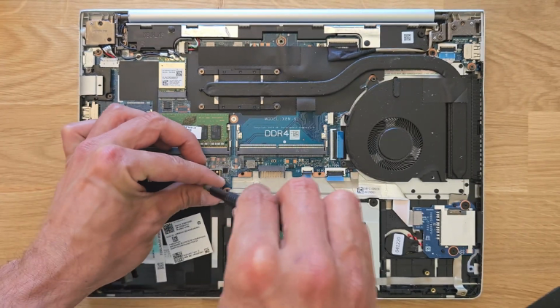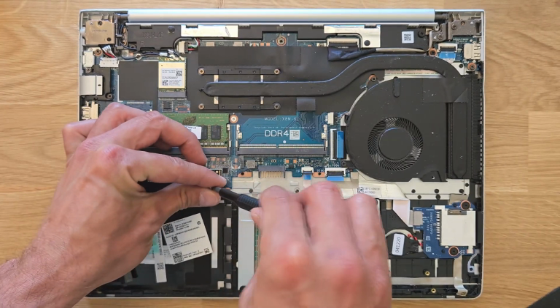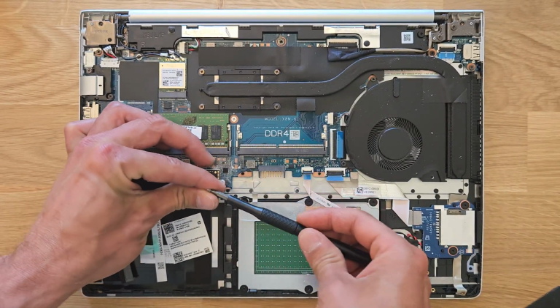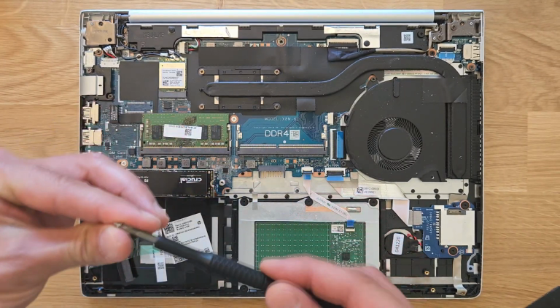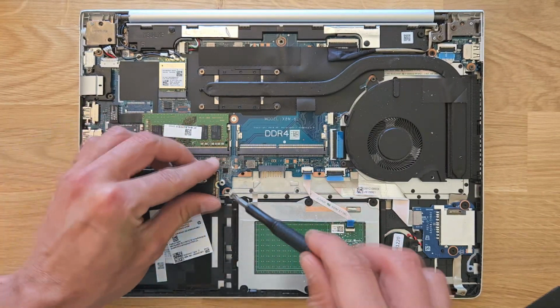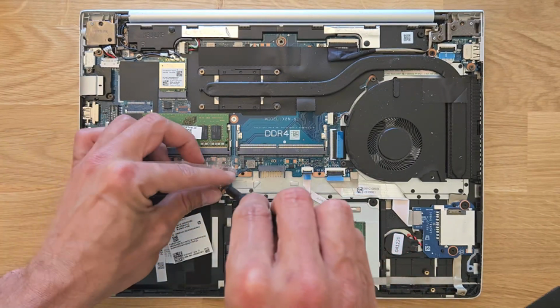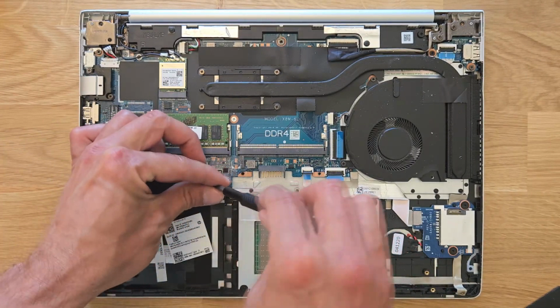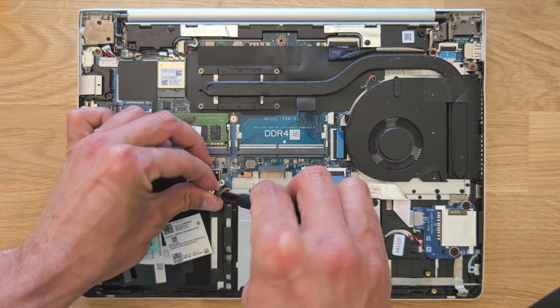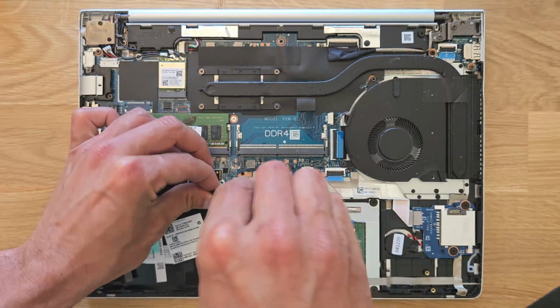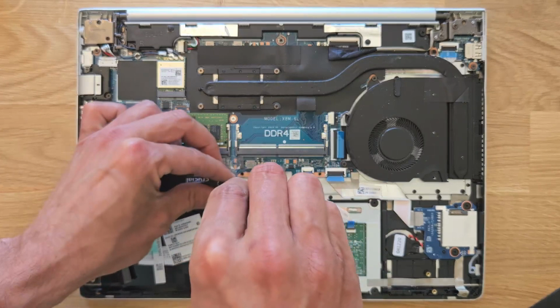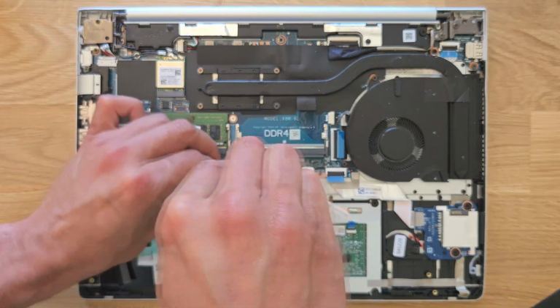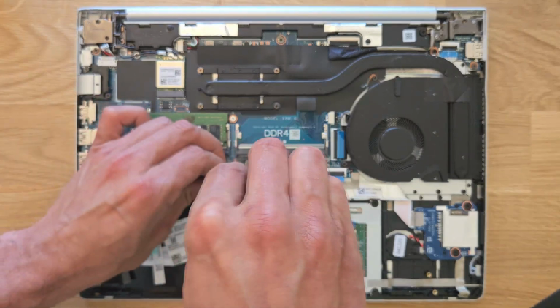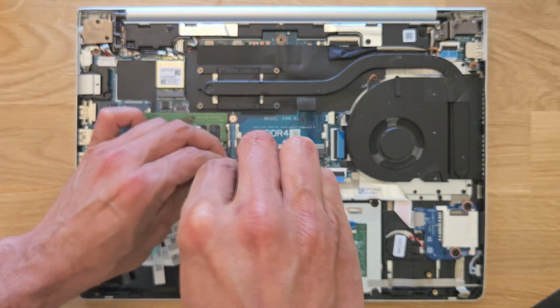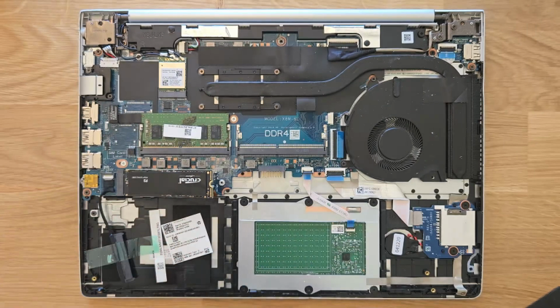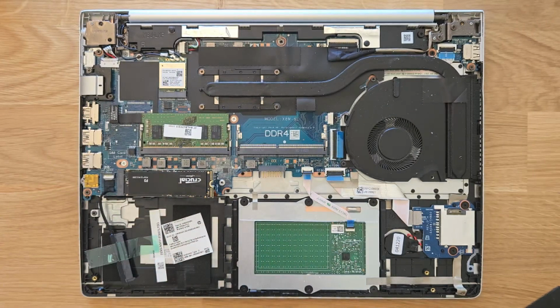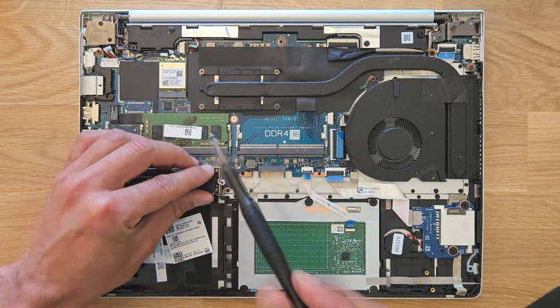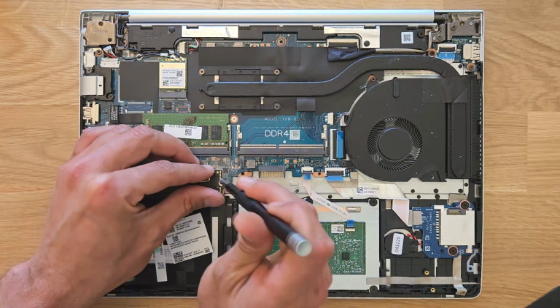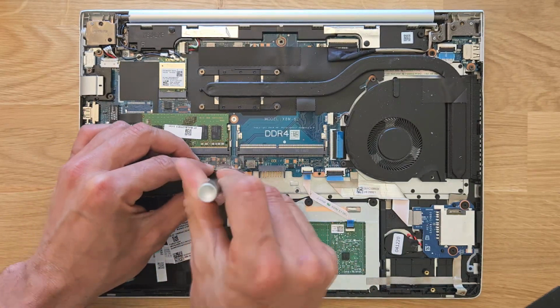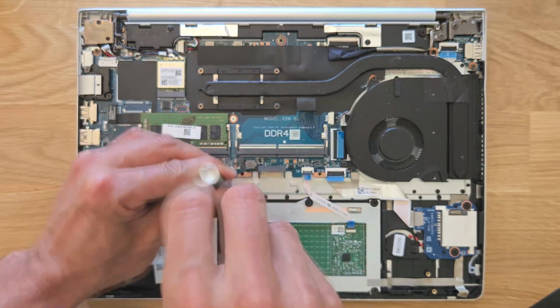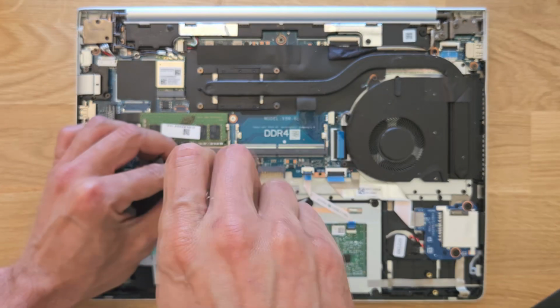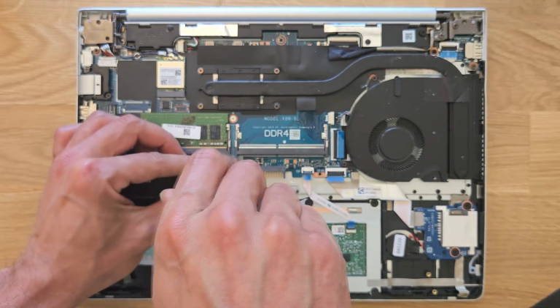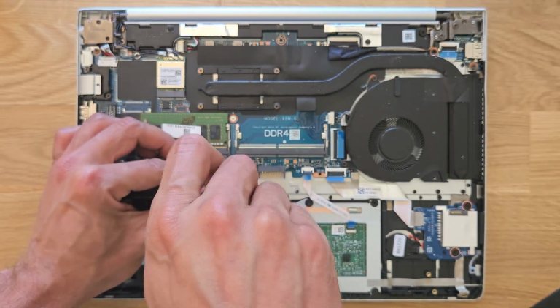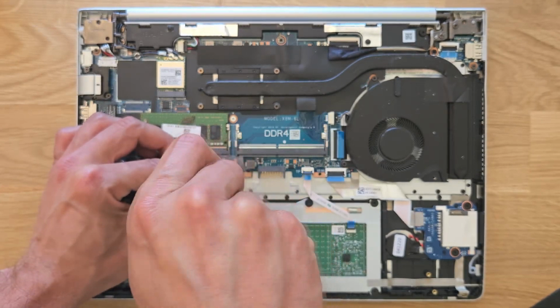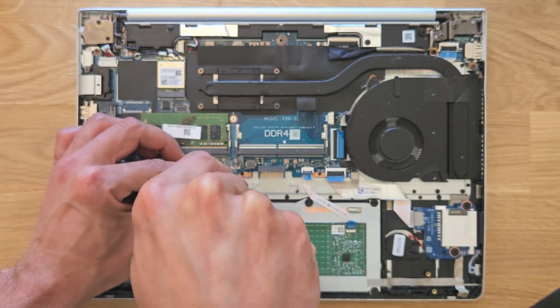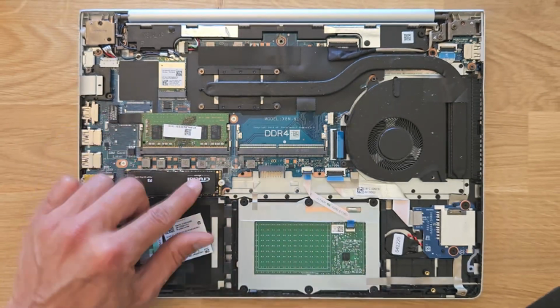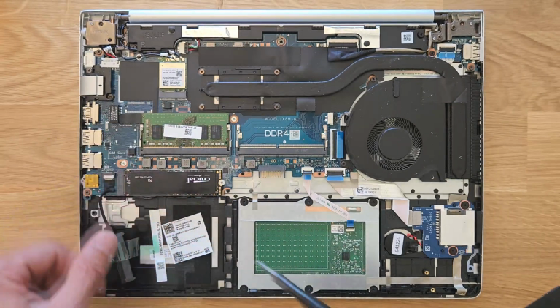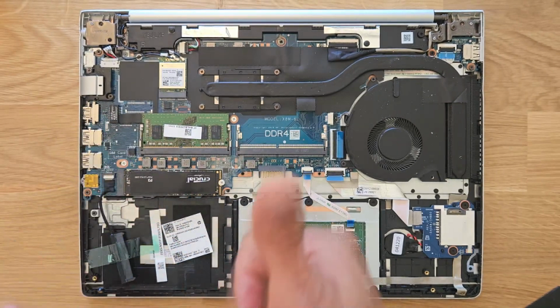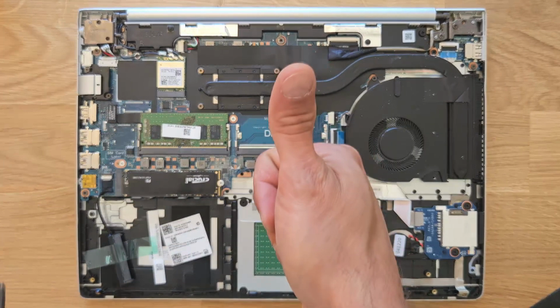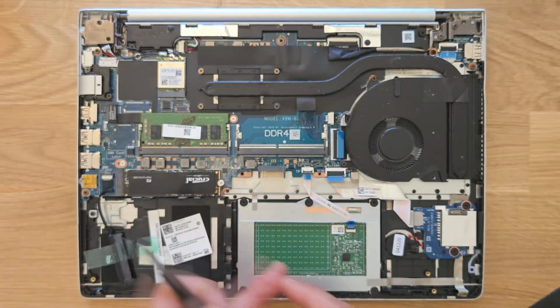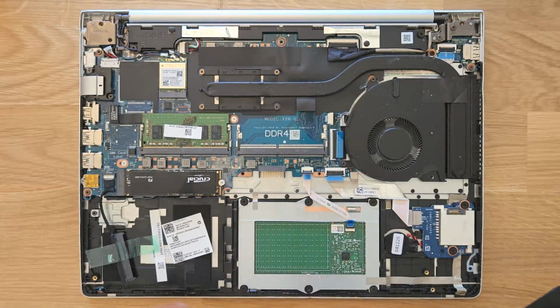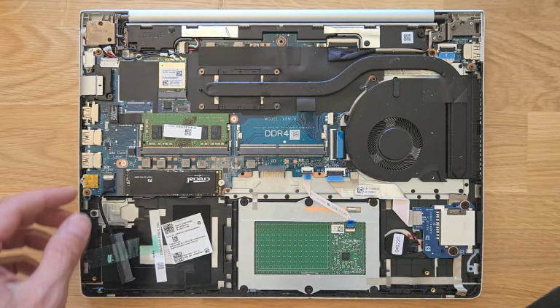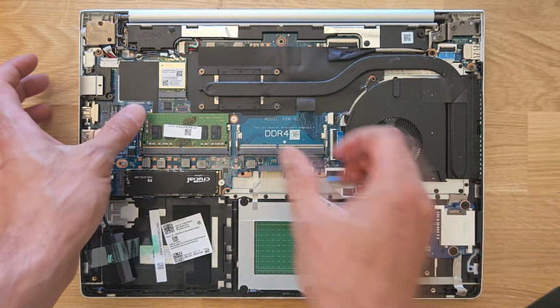You can also add a 2.5-inch drive — a terabyte or more — so you can have loads of storage space on this laptop. It's great that it still has upgrade options, as some of the newer laptops don't have any options at all.